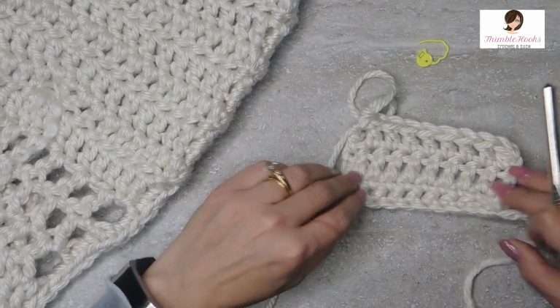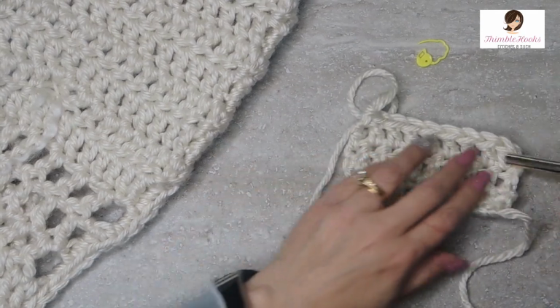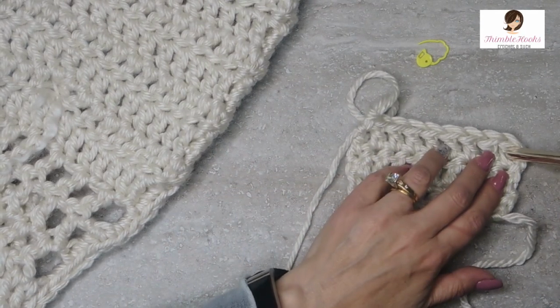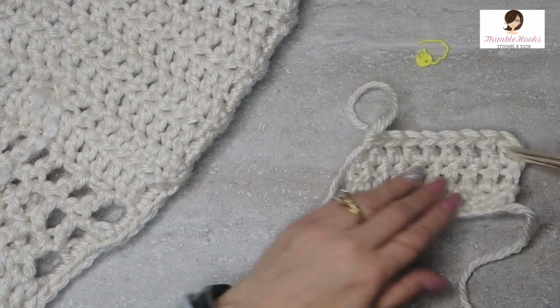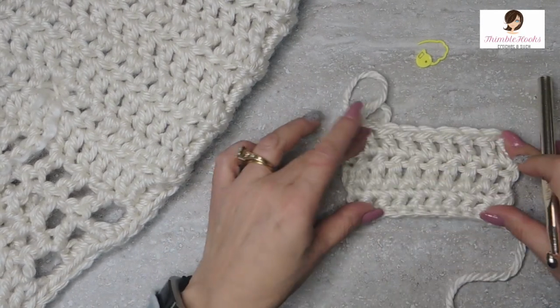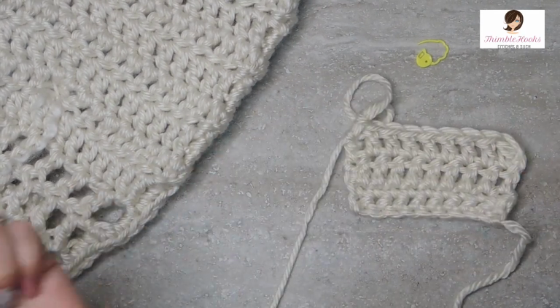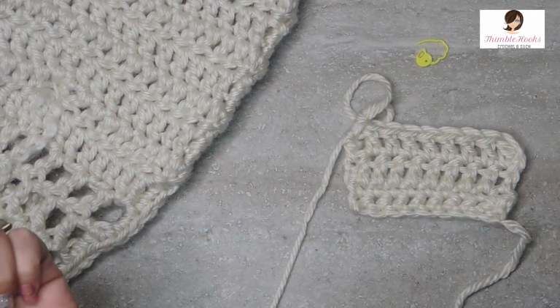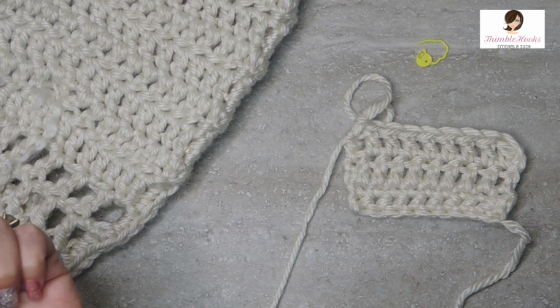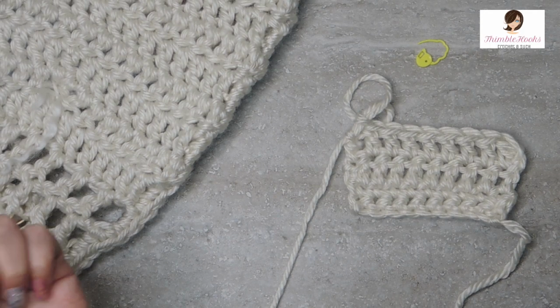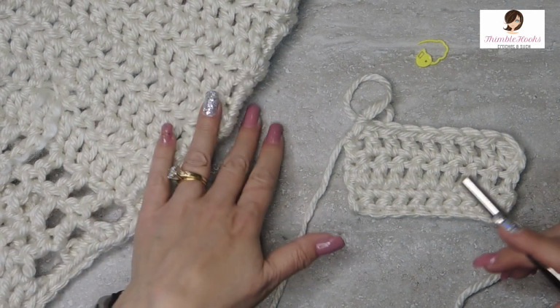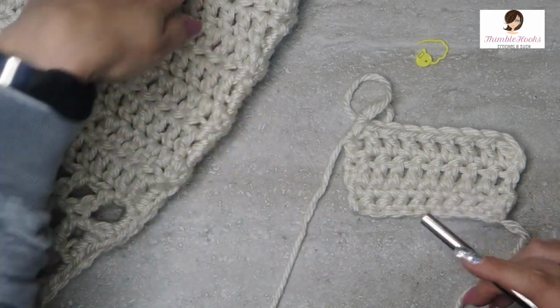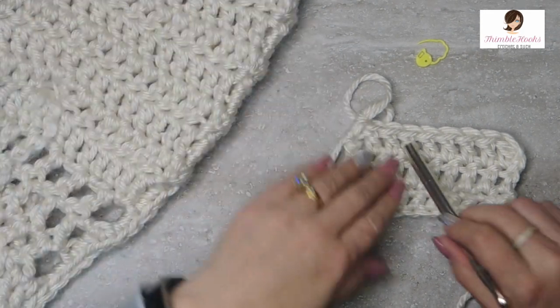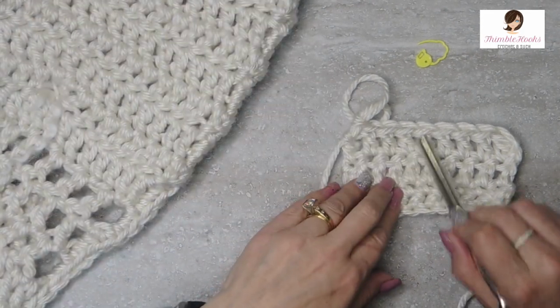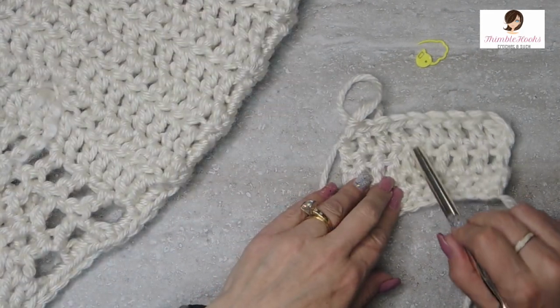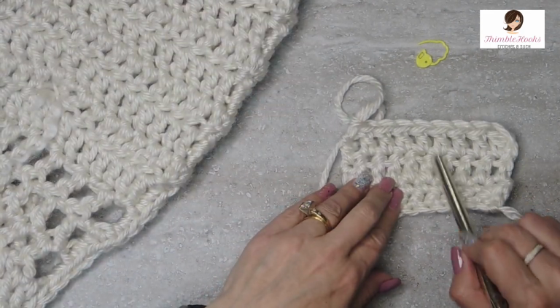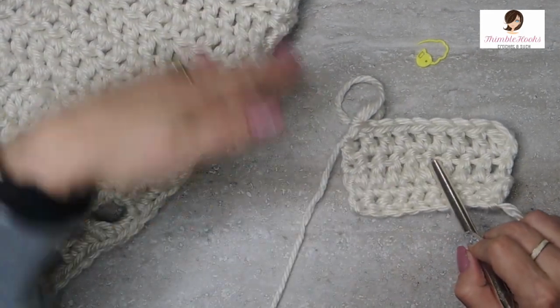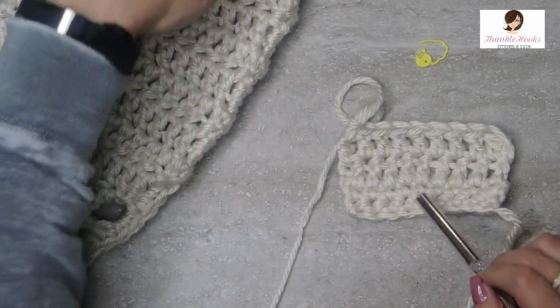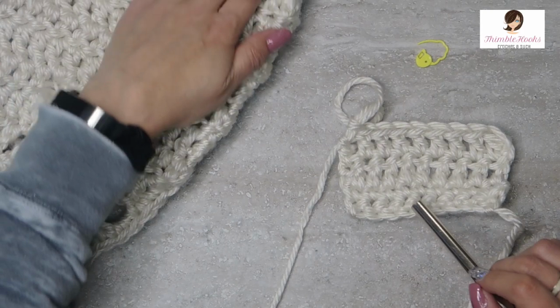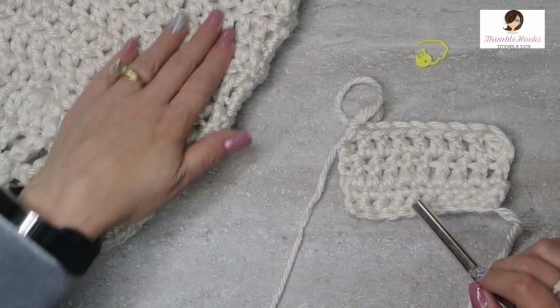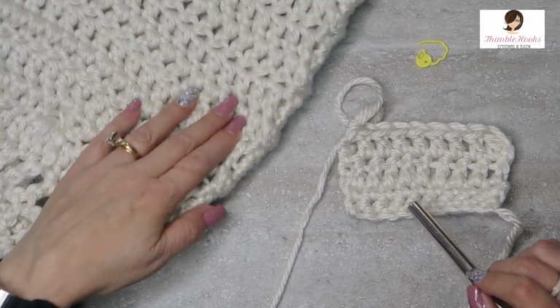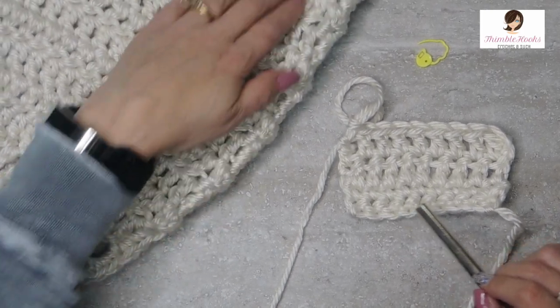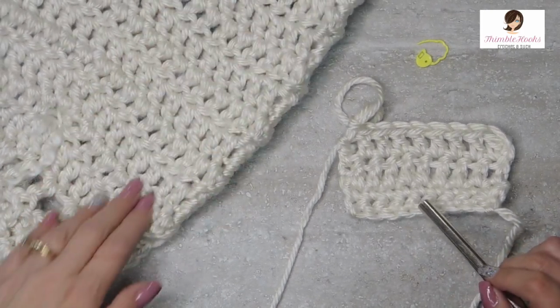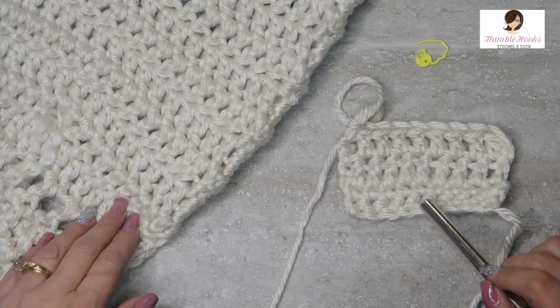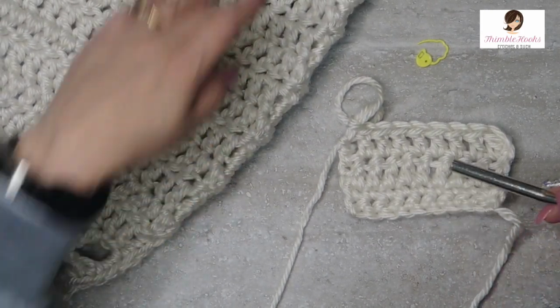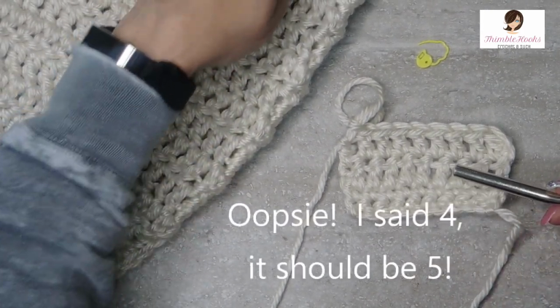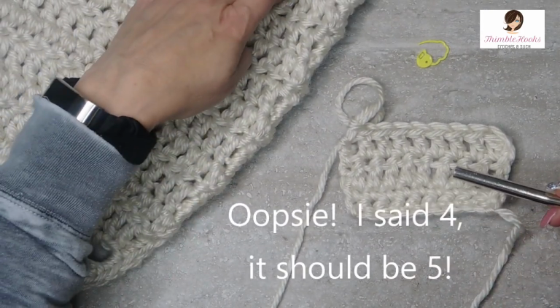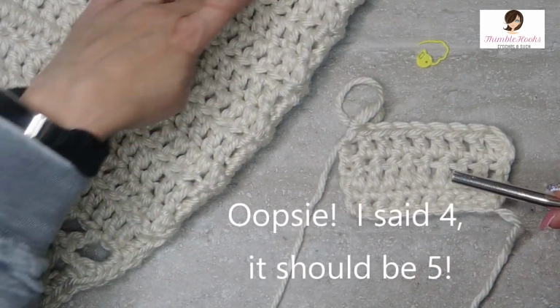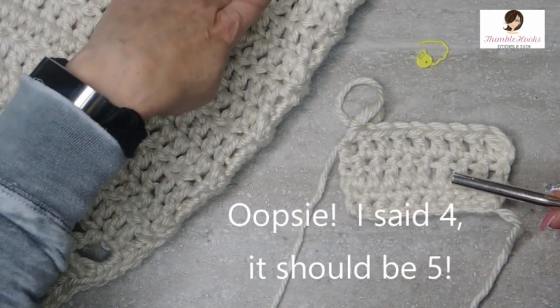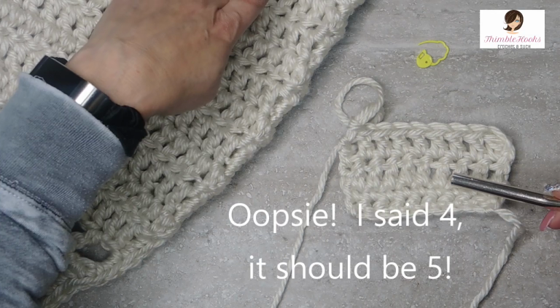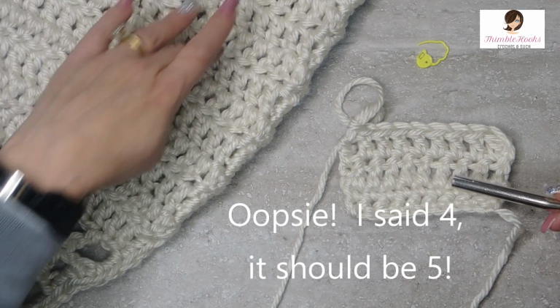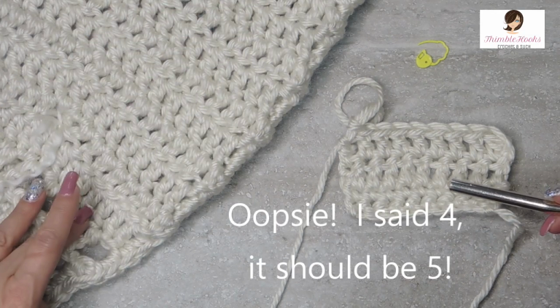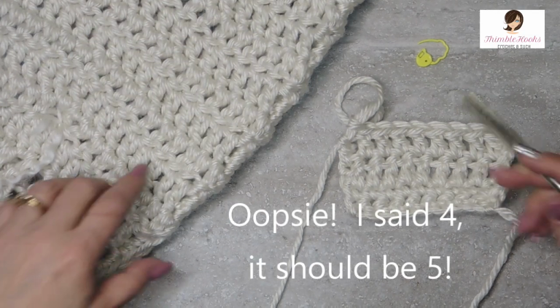Now we would do that double crochet all the way across. For this pattern we need 10 rows of double crochet. So there were five rows of single crochets, then 10 rows of double crochet.